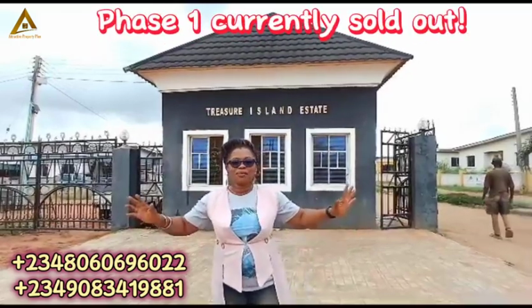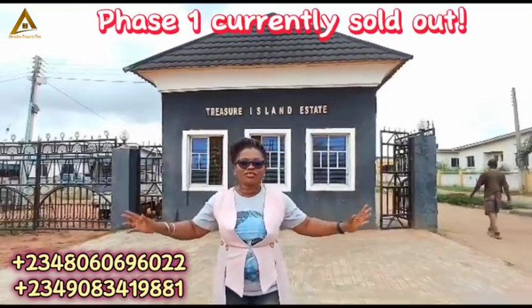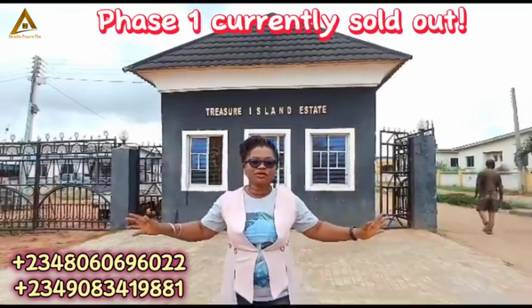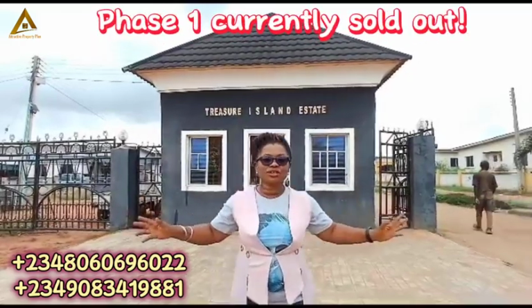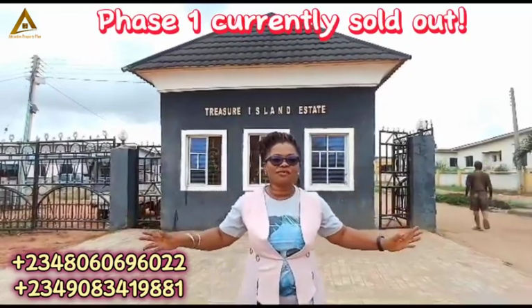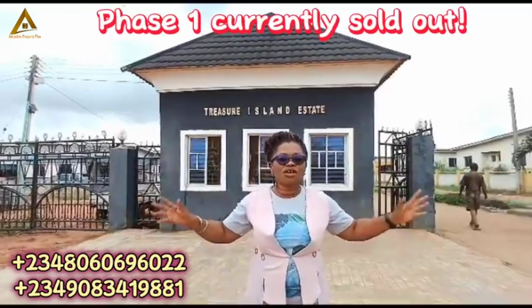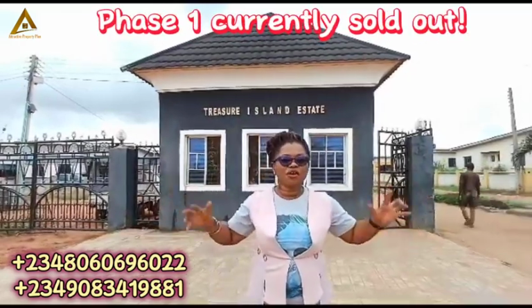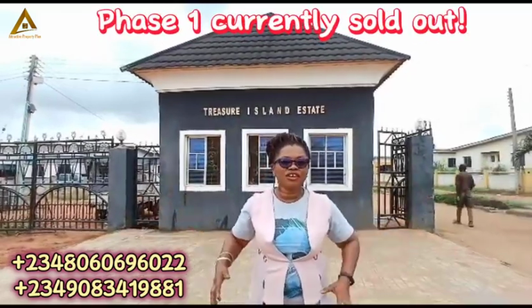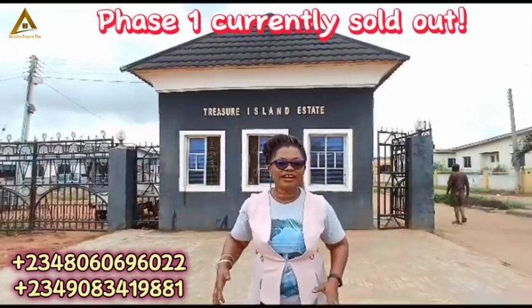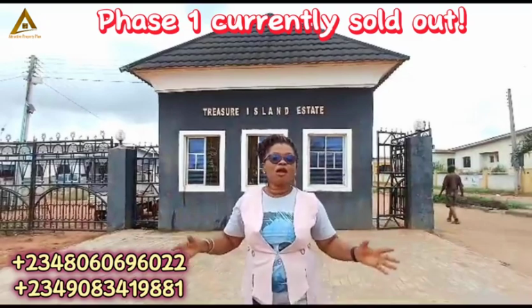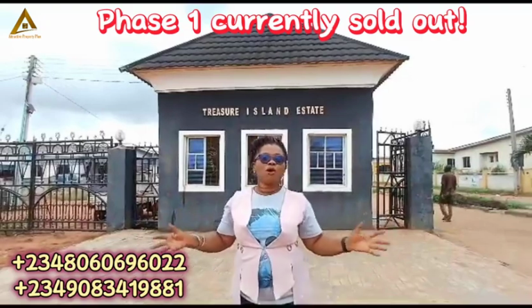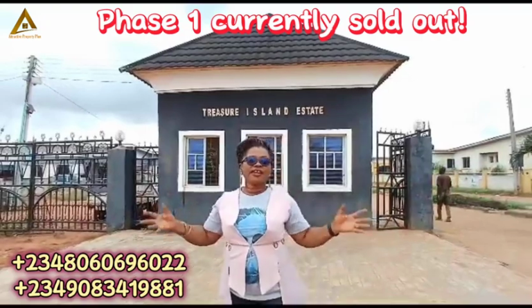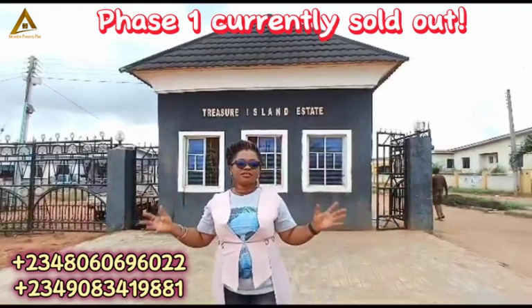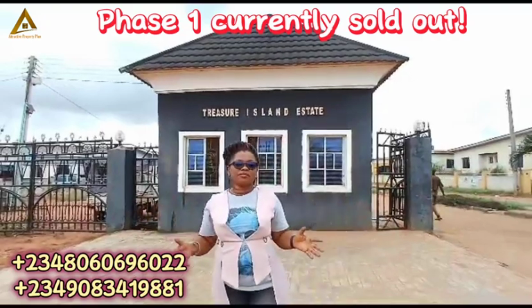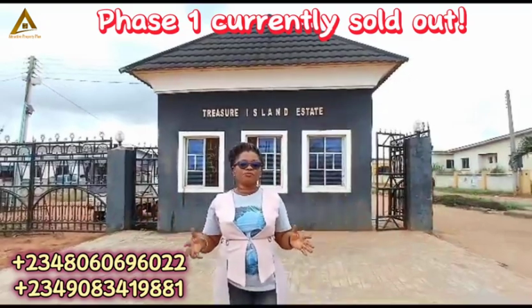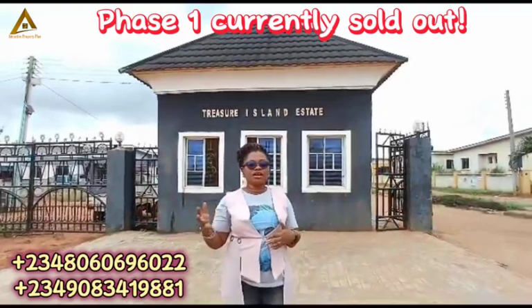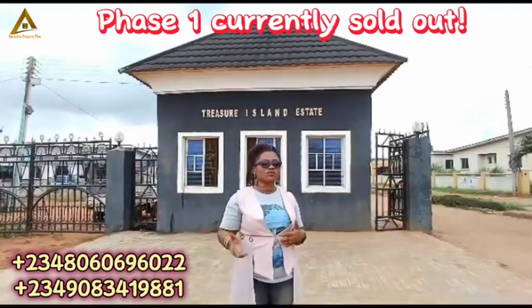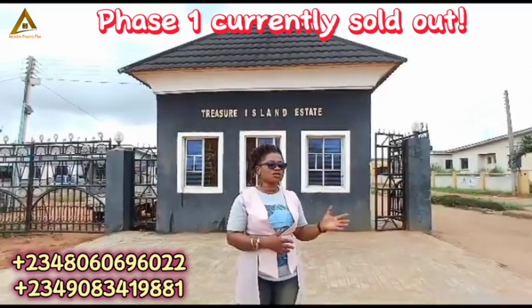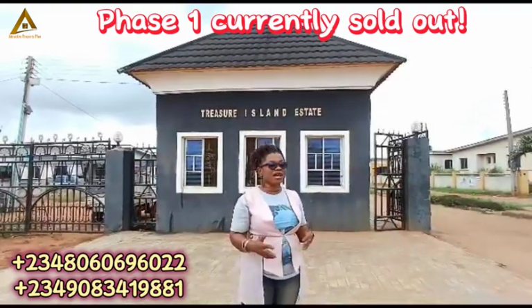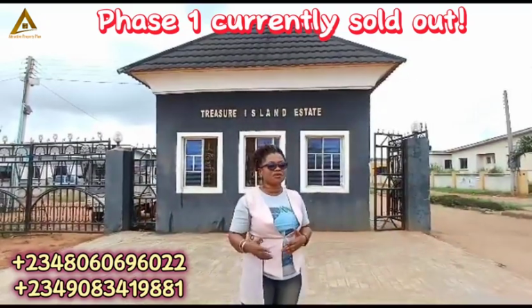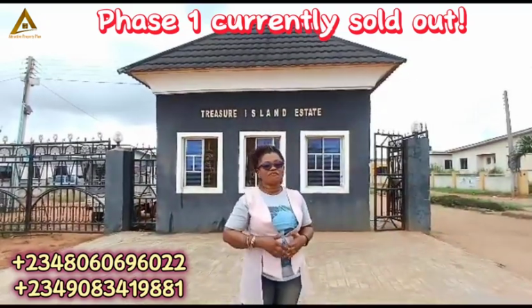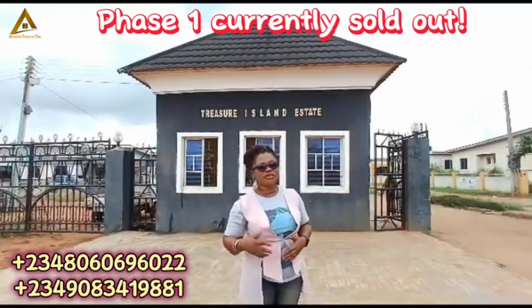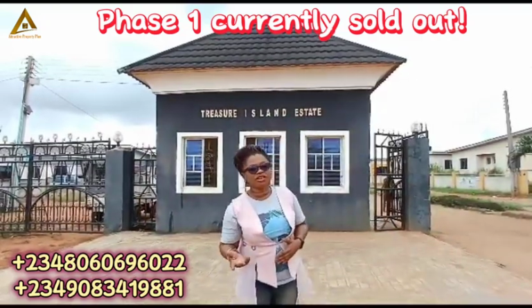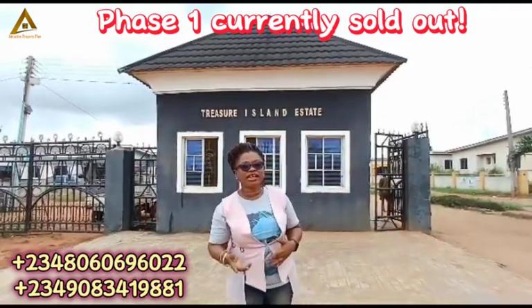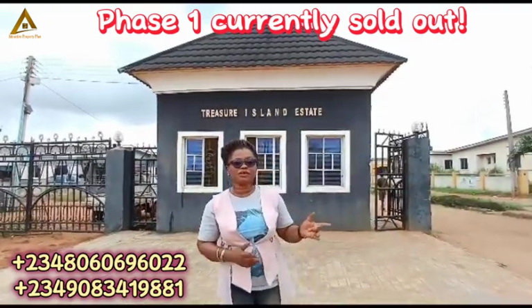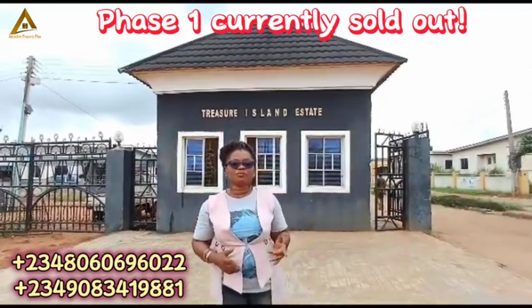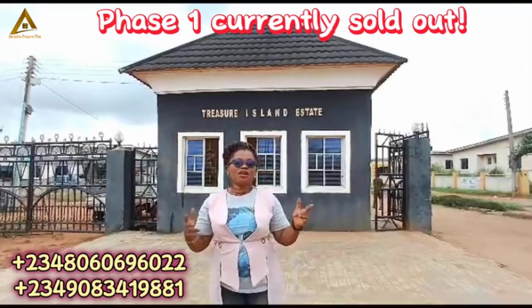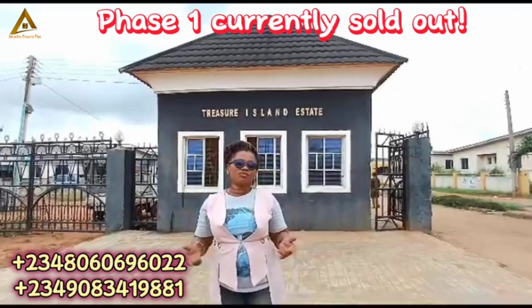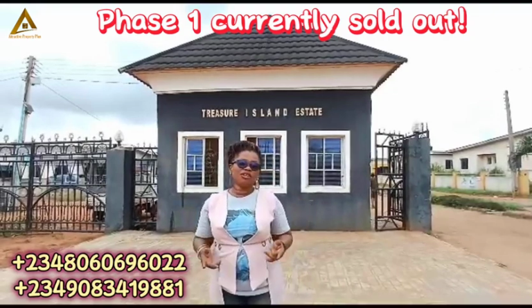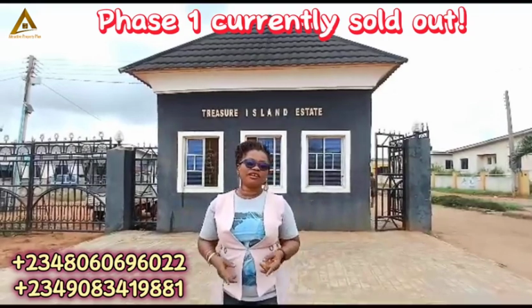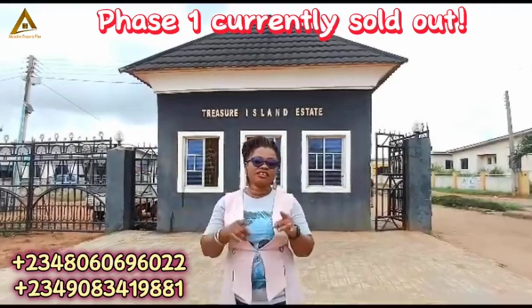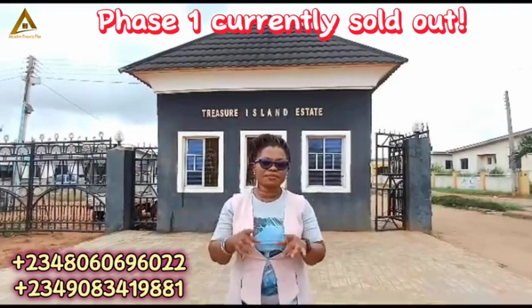A plot of land was sold out for 4 million naira, while three-bedroom bungalows were sold out for 15 million naira and two-bedroom units for 12 million naira respectively.